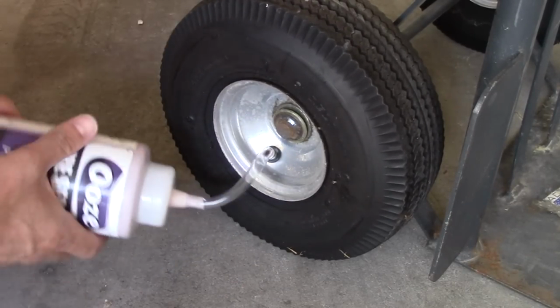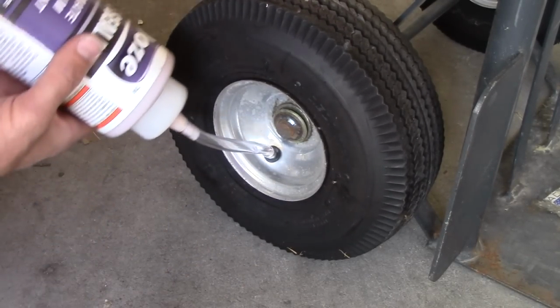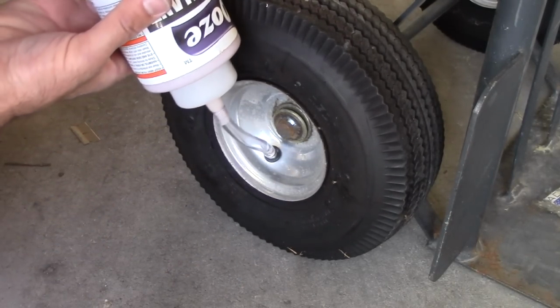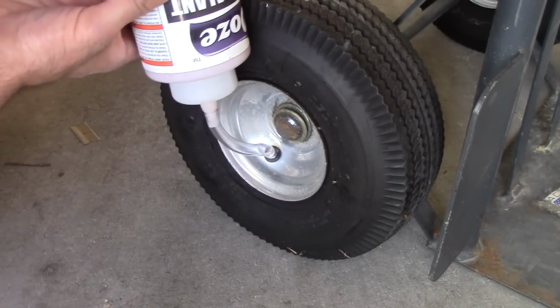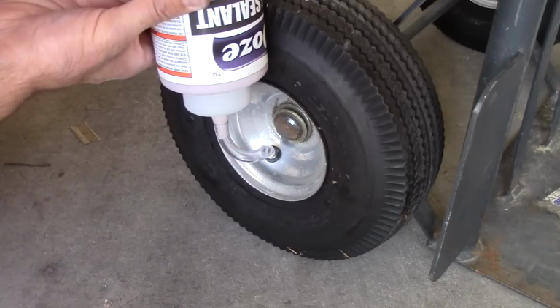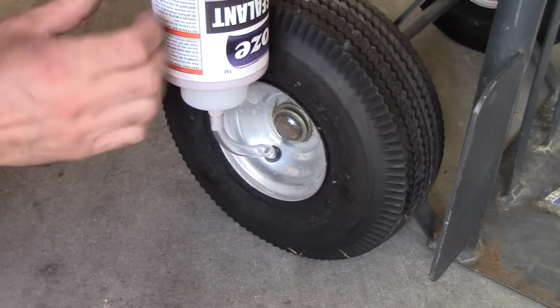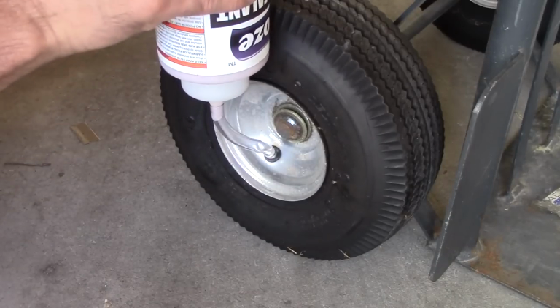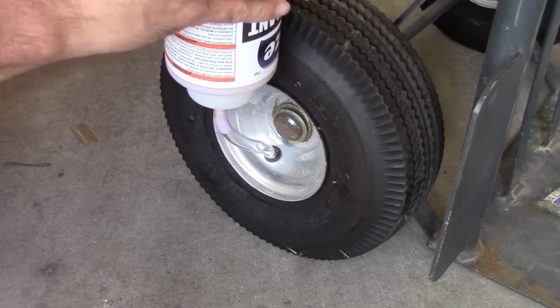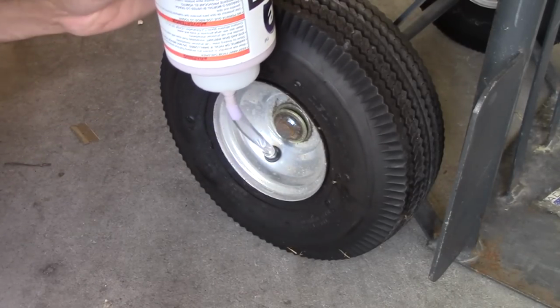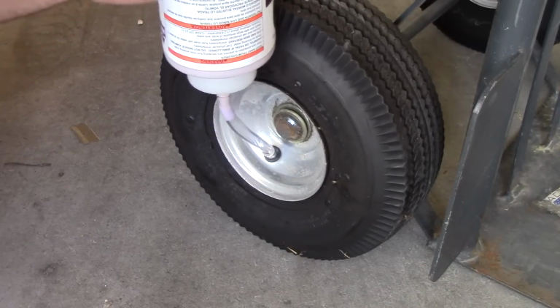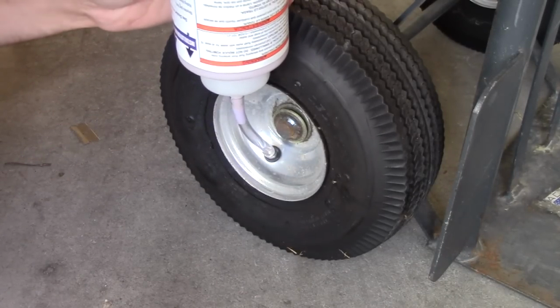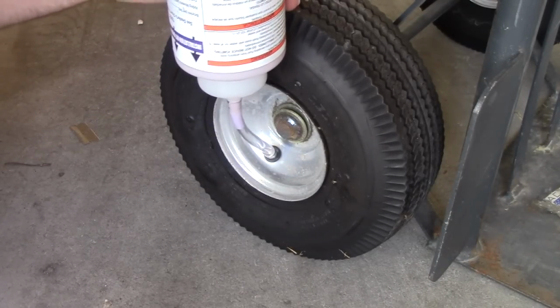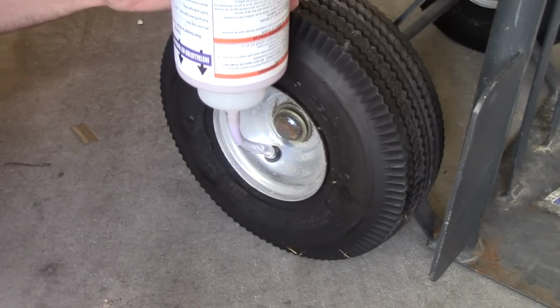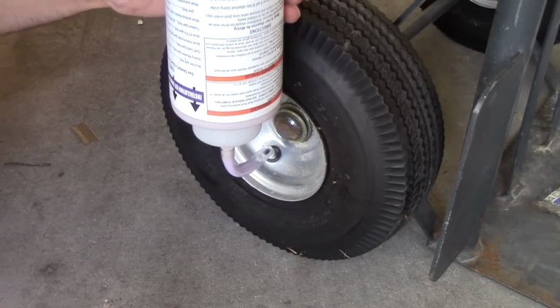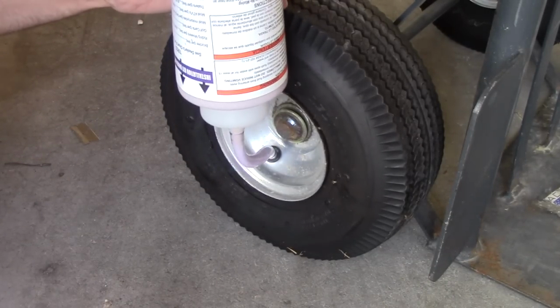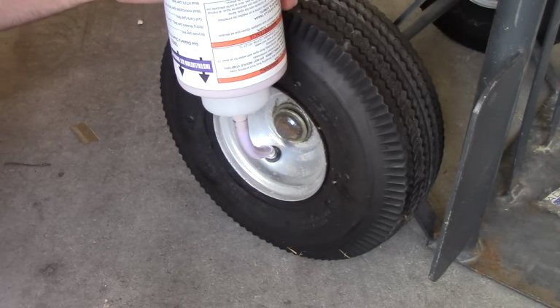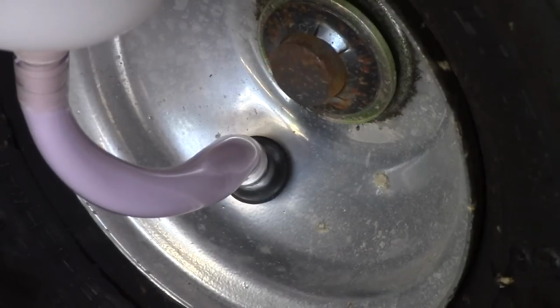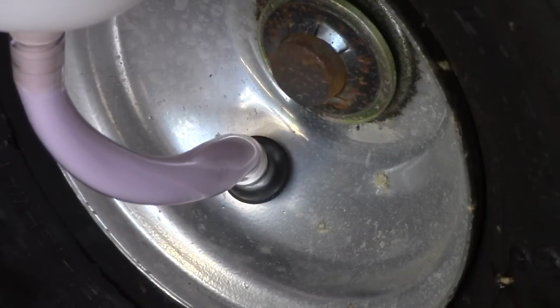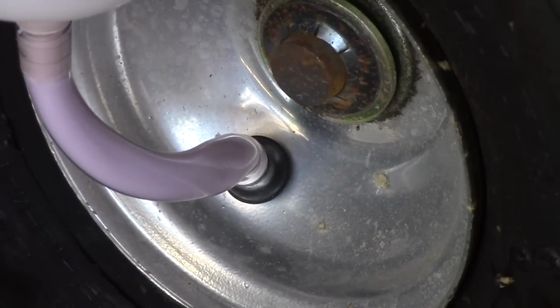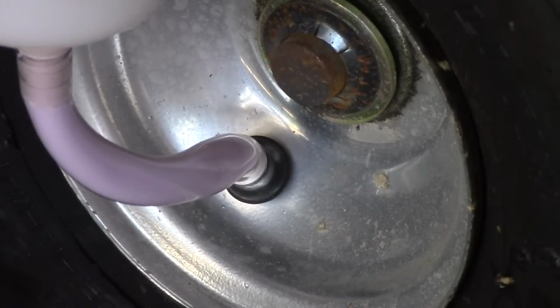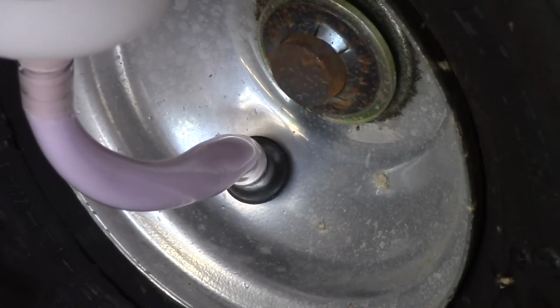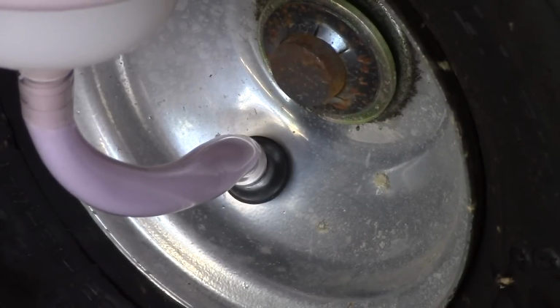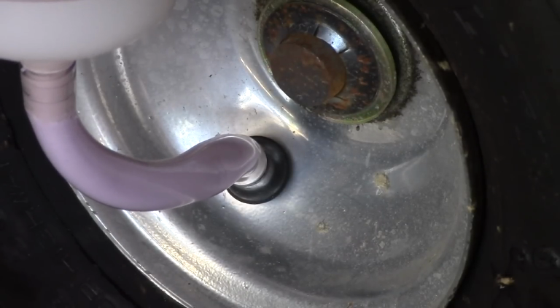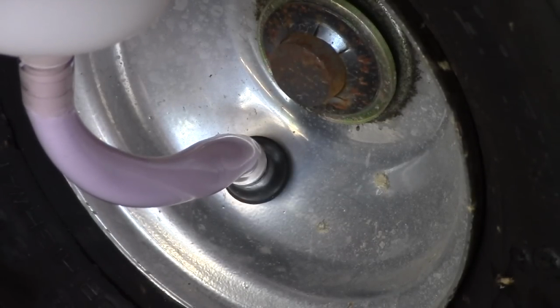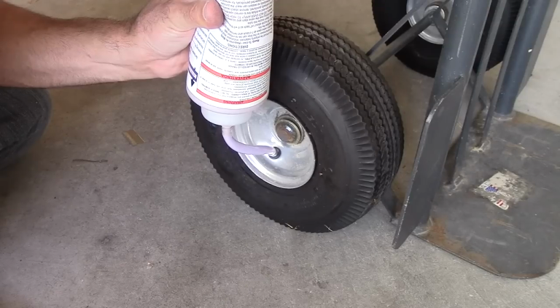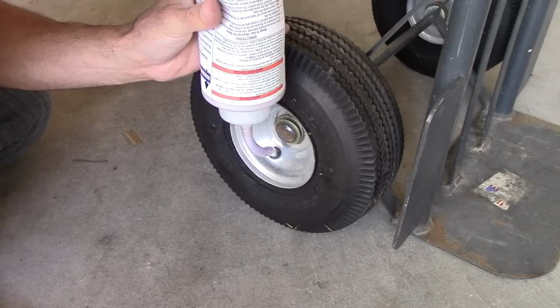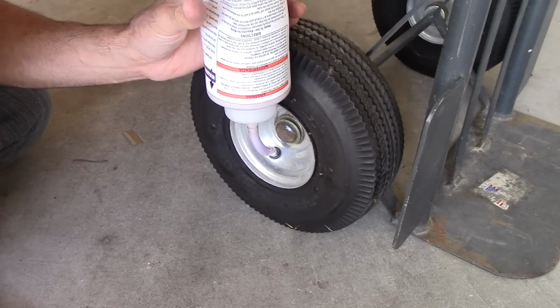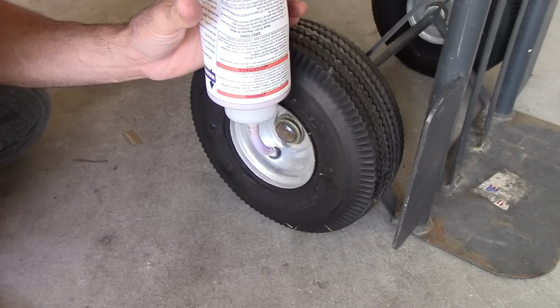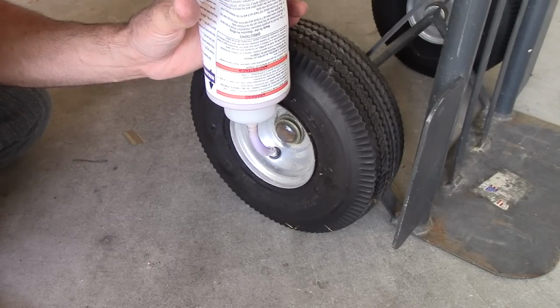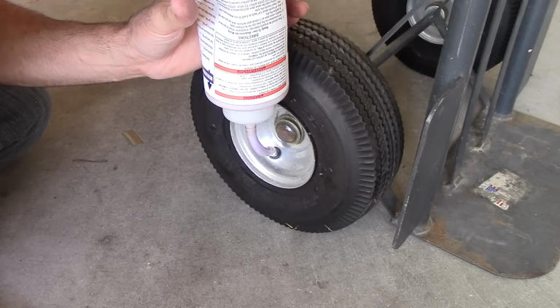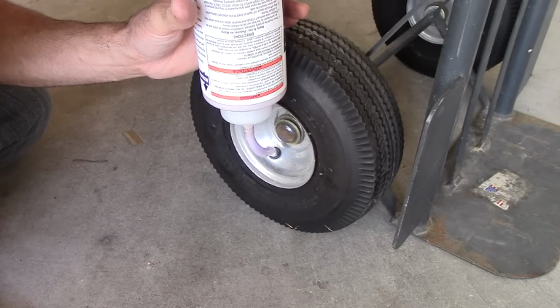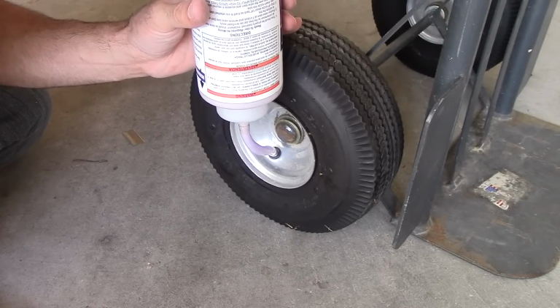Paying attention to the markings, squeeze in just the right amount. If you have a flat tire because of a puncture or something sticking in it, you've got to remove the object and patch the tire before you use this.